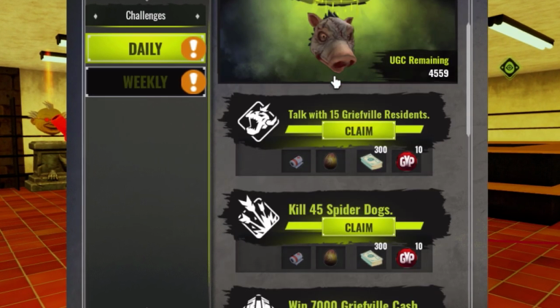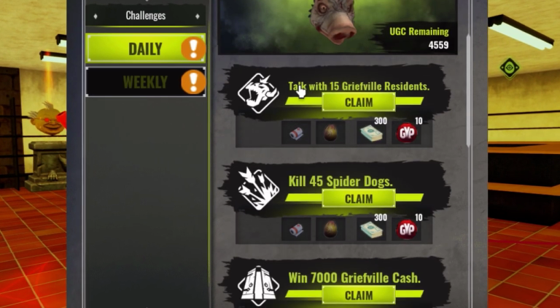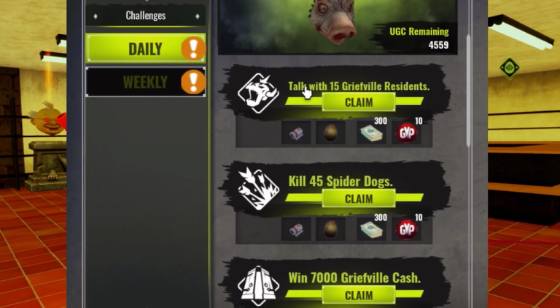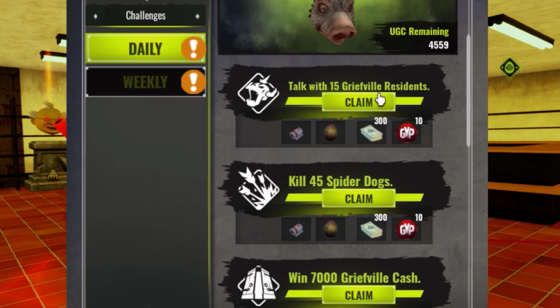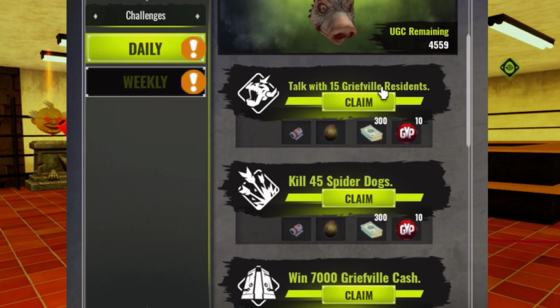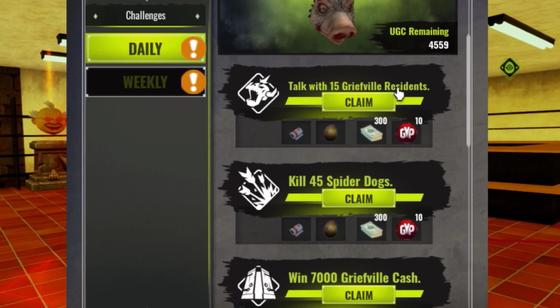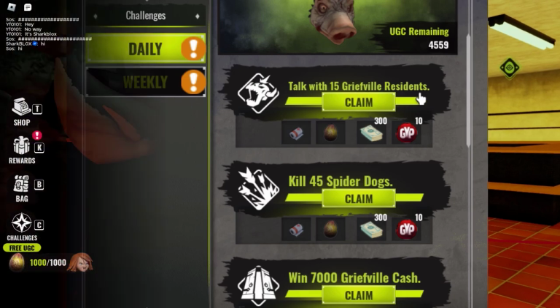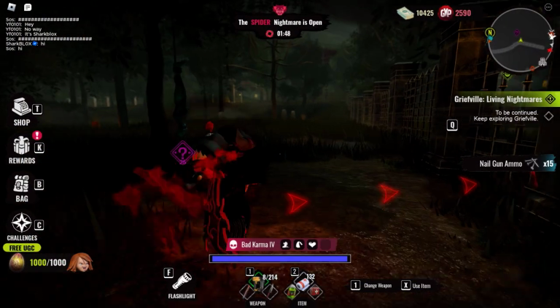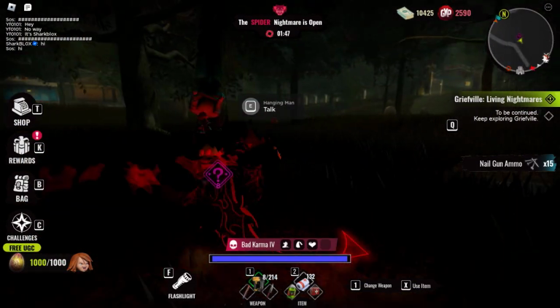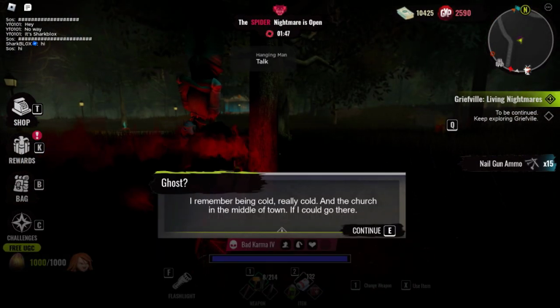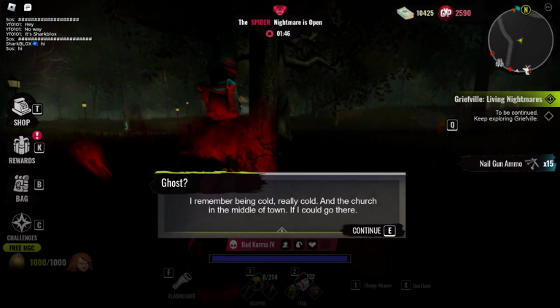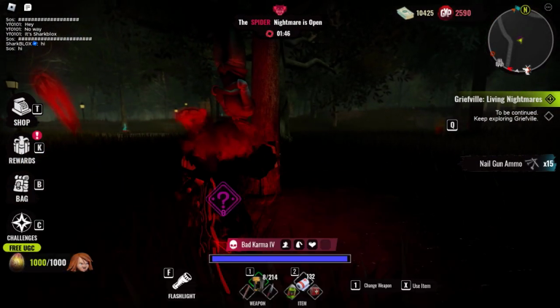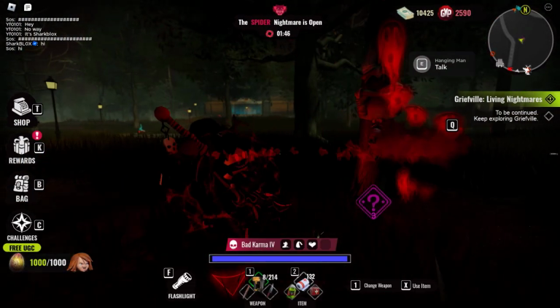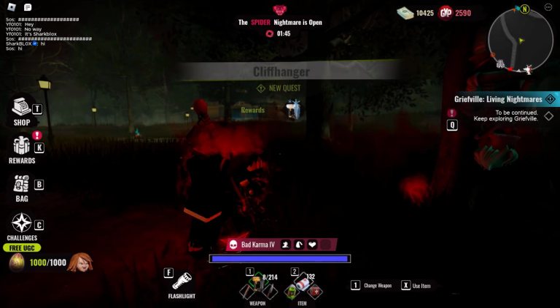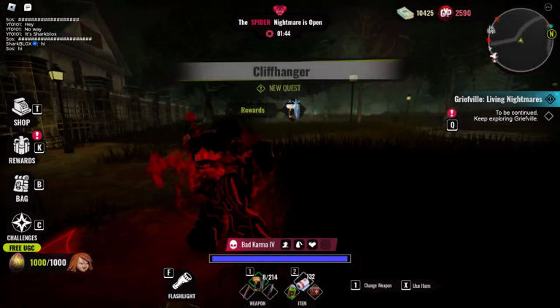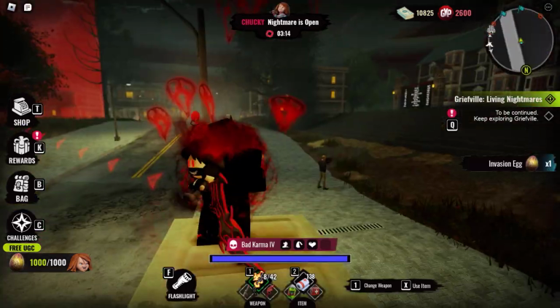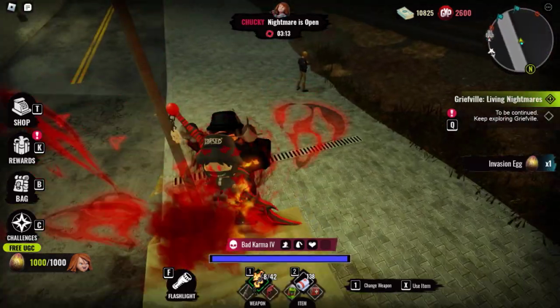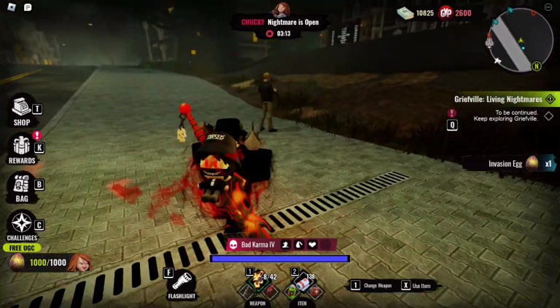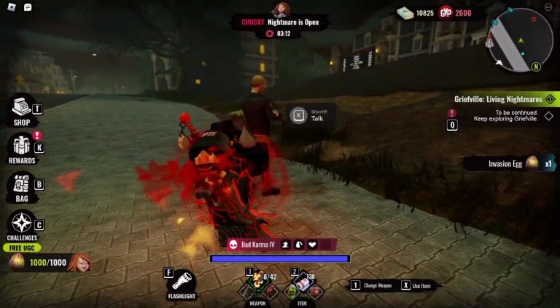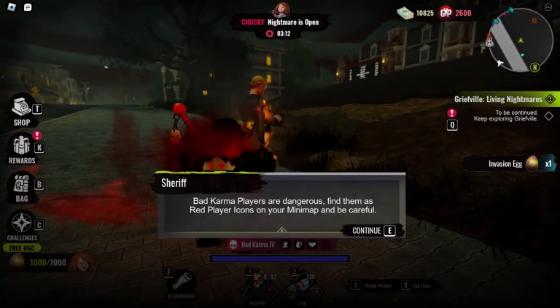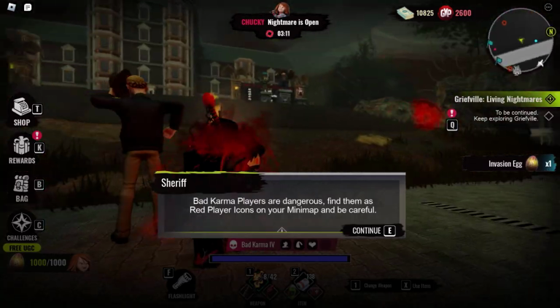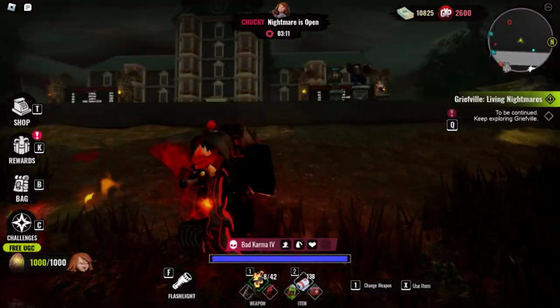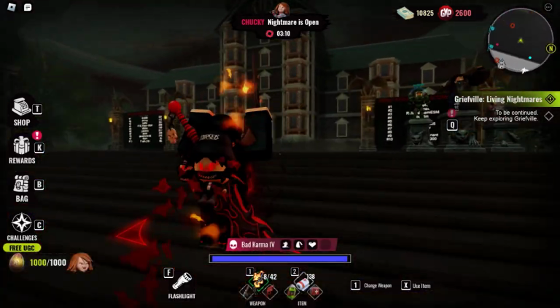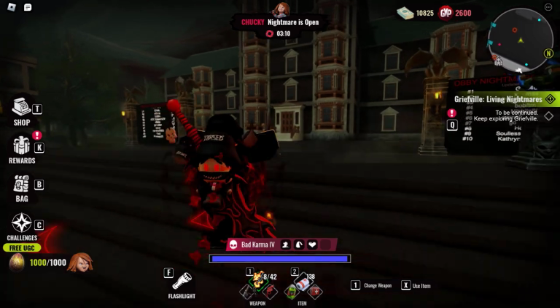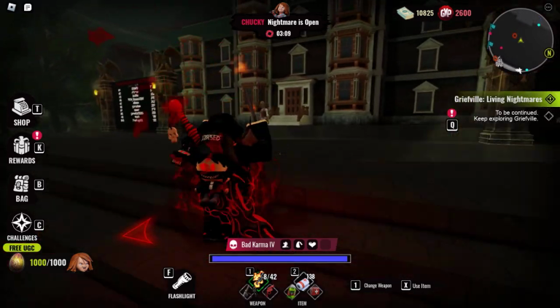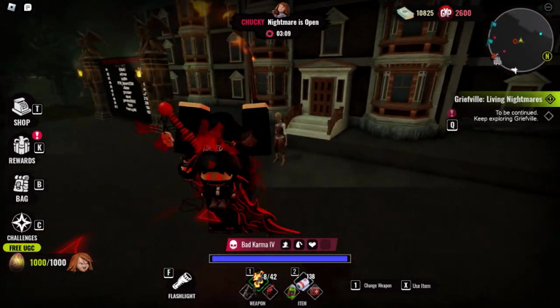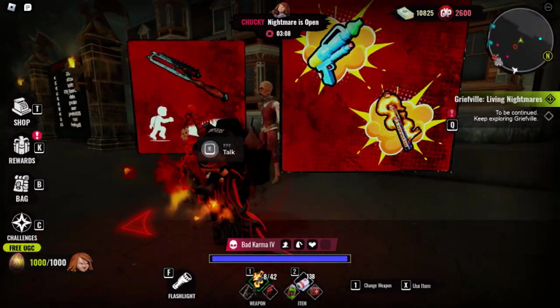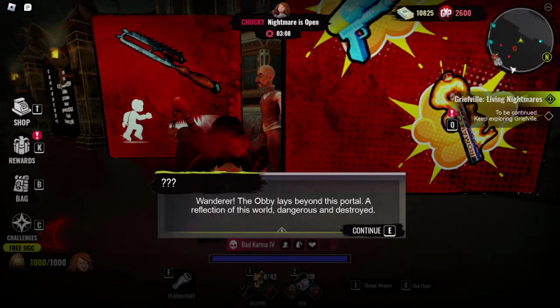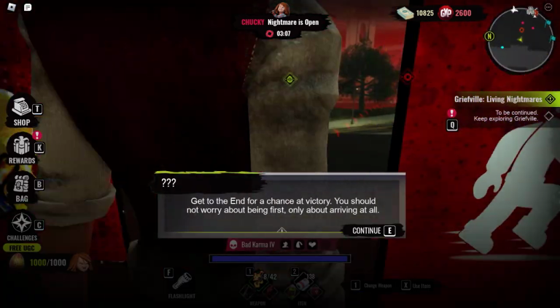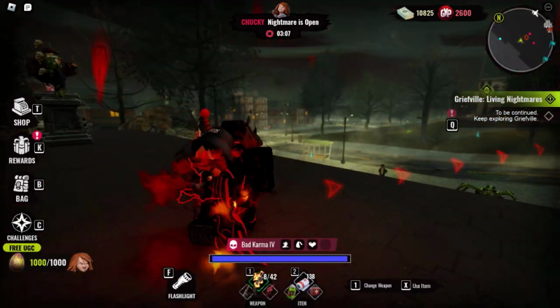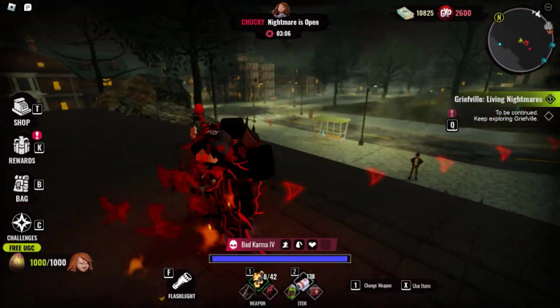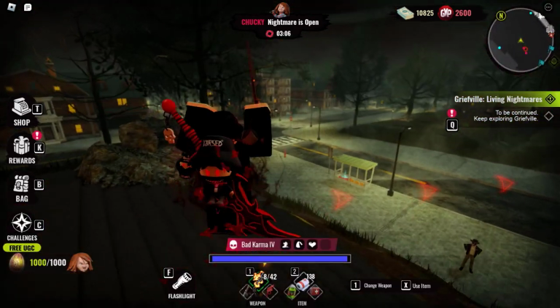The first challenge is to talk to 15 Griefville residents. This one is super easy — there are loads of residents around the map. I know for sure there's more than 15. Find these guys, press E to speak to them, and that's pretty much it. You can speak to the ghosts and monsters as well — they all count as residents.